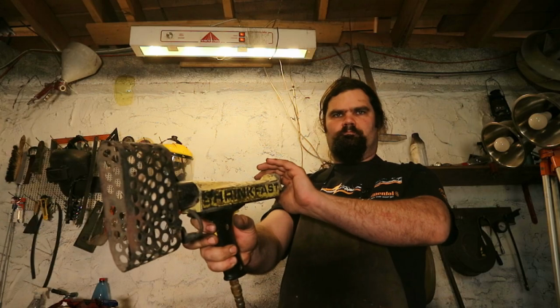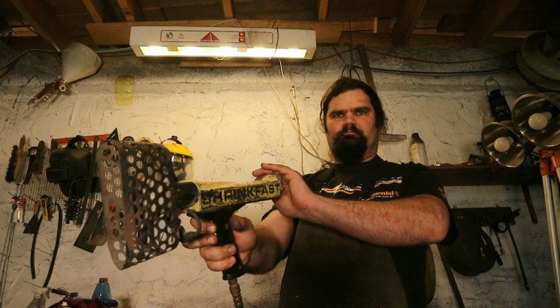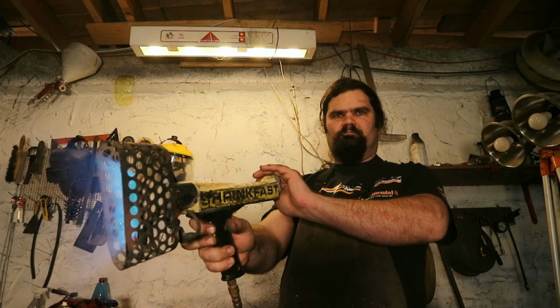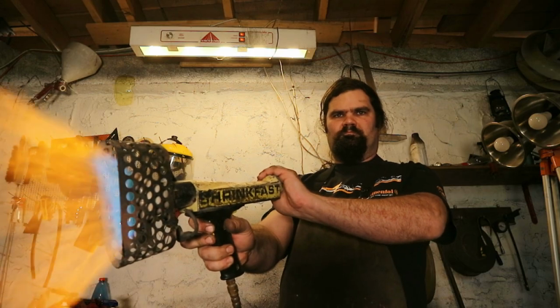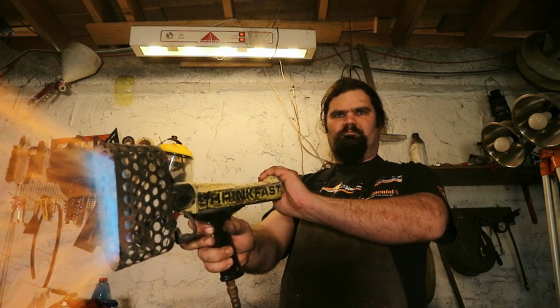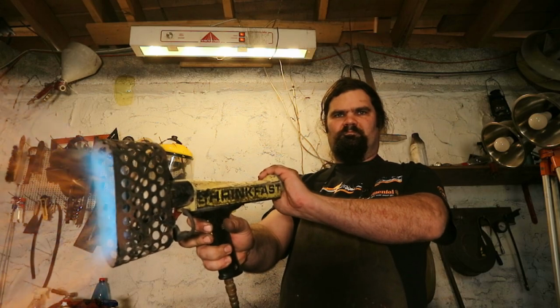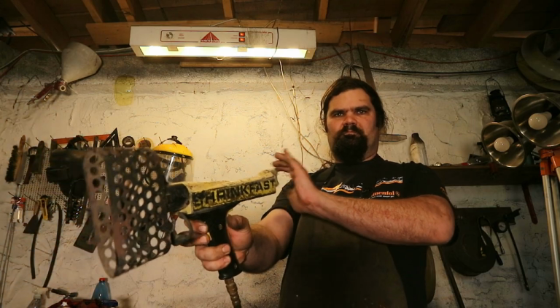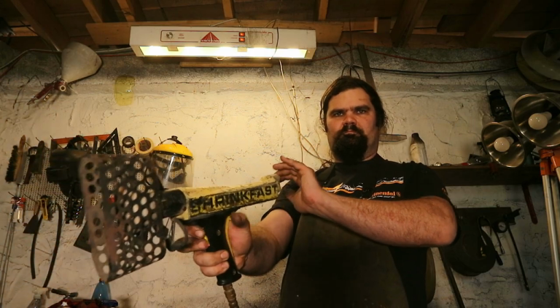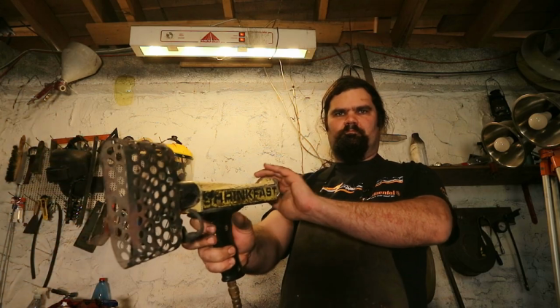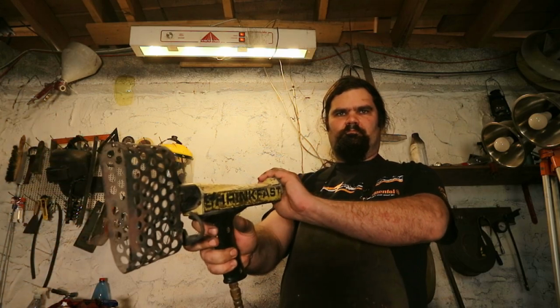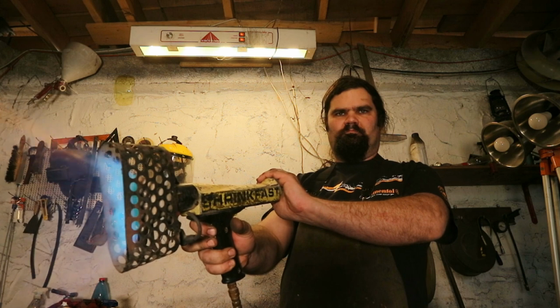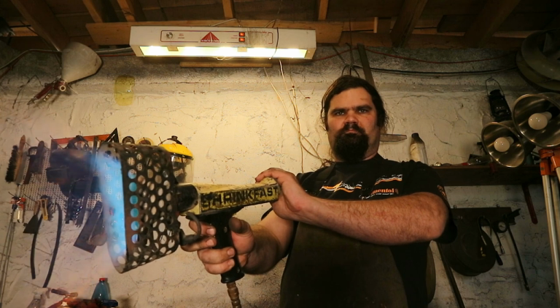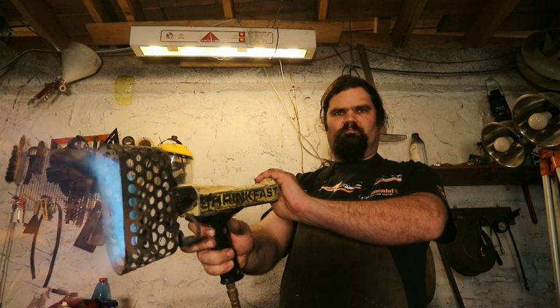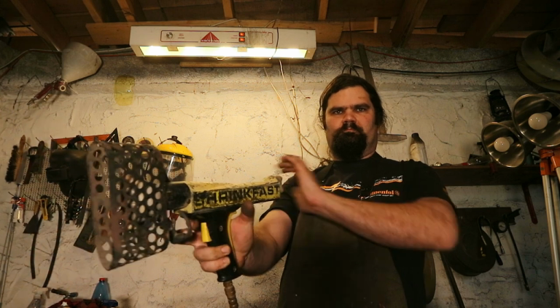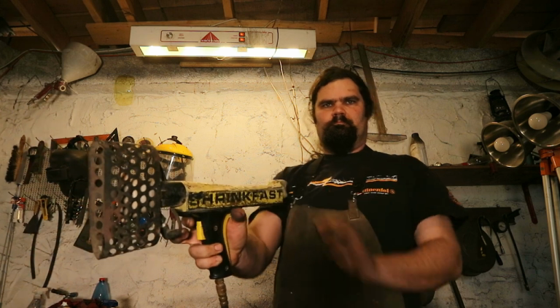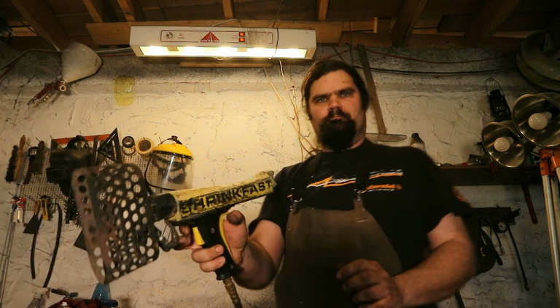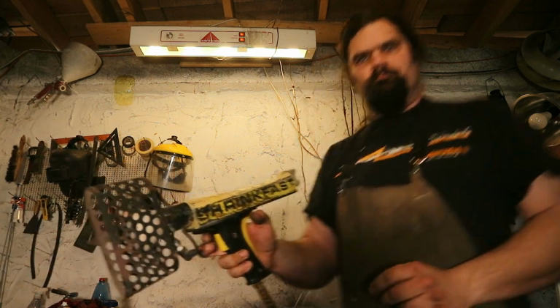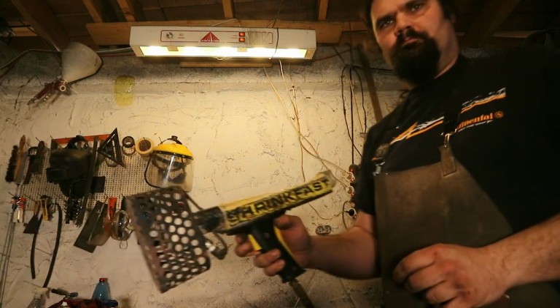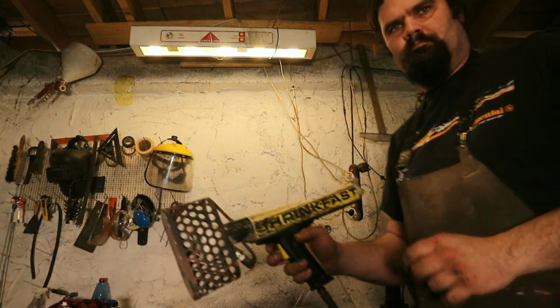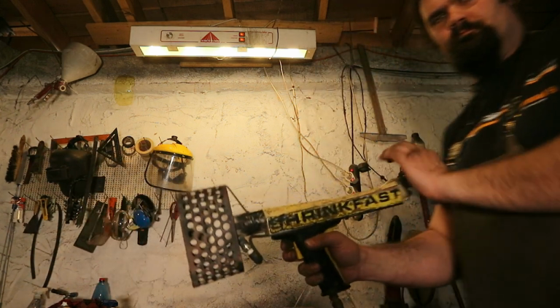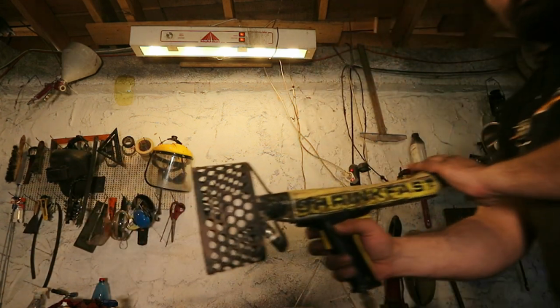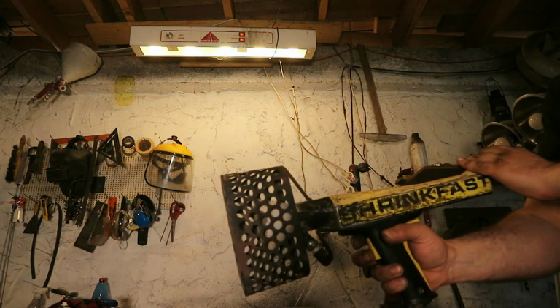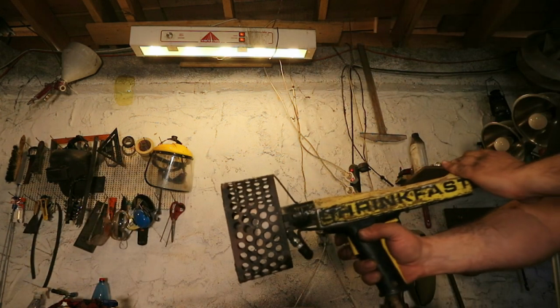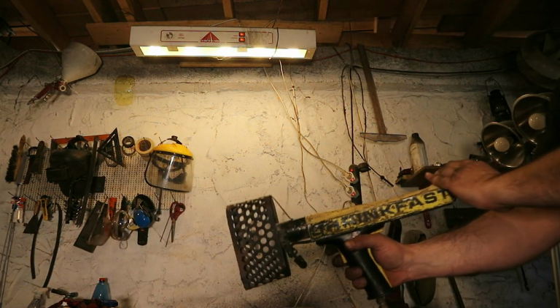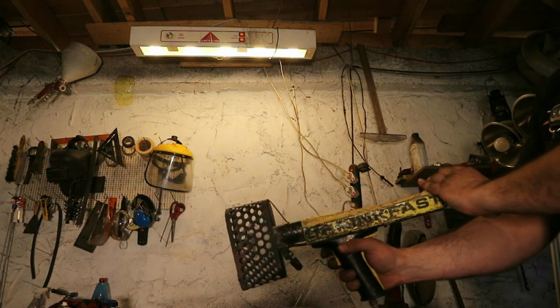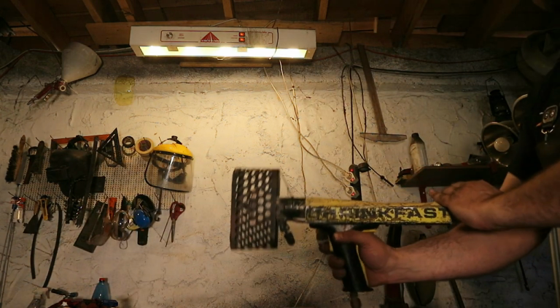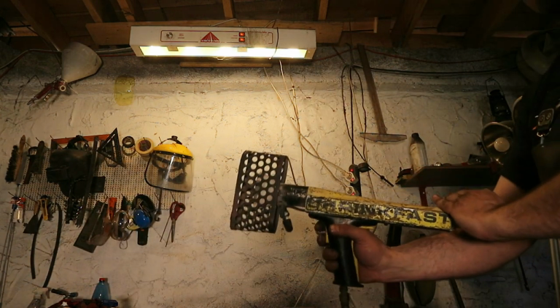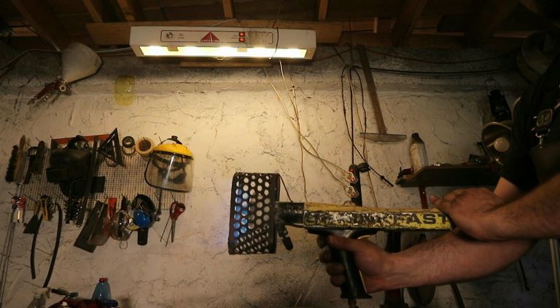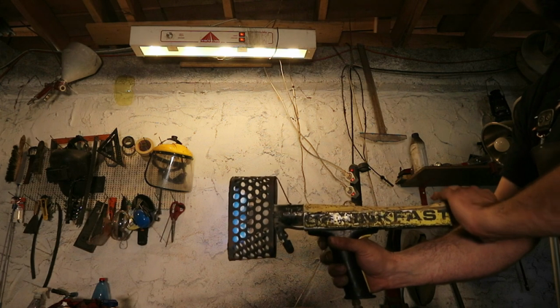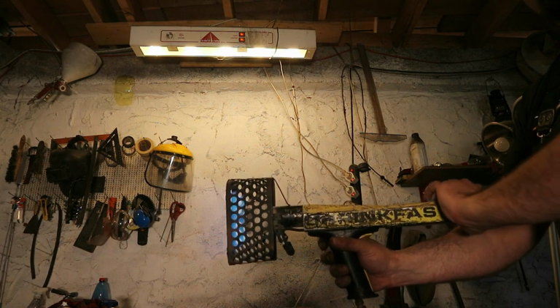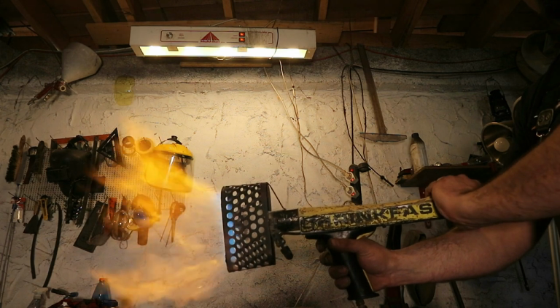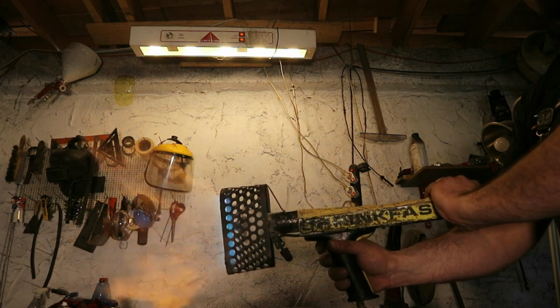Now I'll be showing you what happens if you cover the rear air inlet — you shouldn't do that. You disturb the air flow and the mixture gets richer, resulting in a big orange flame.